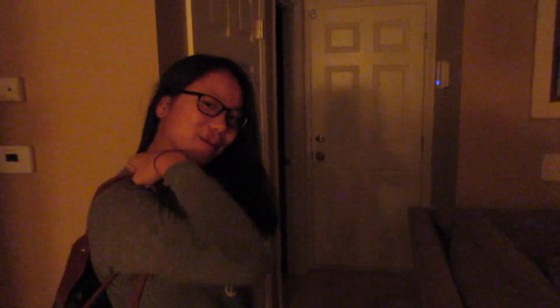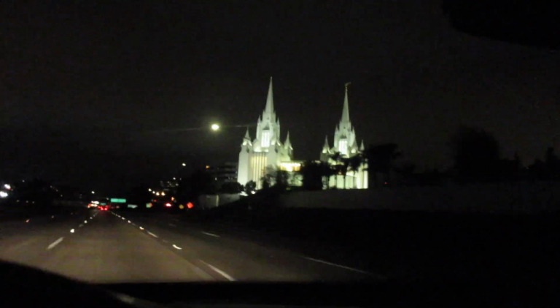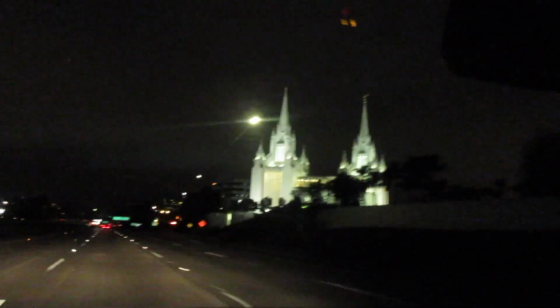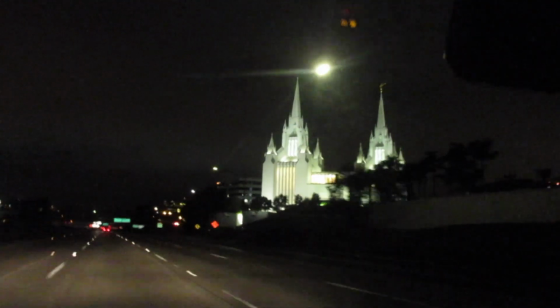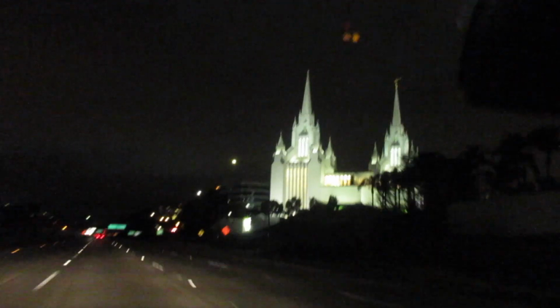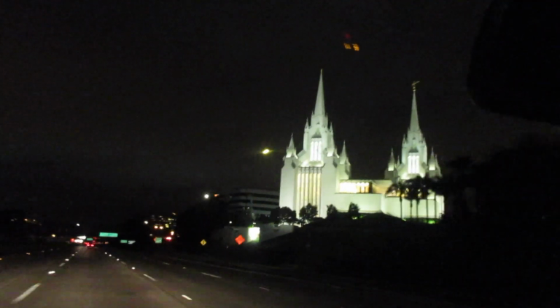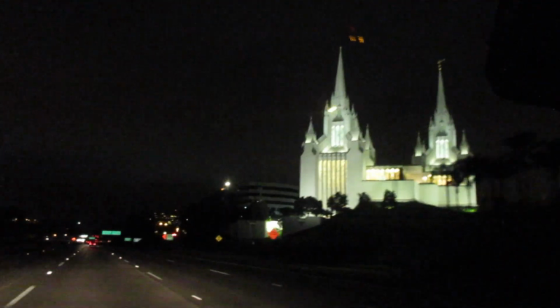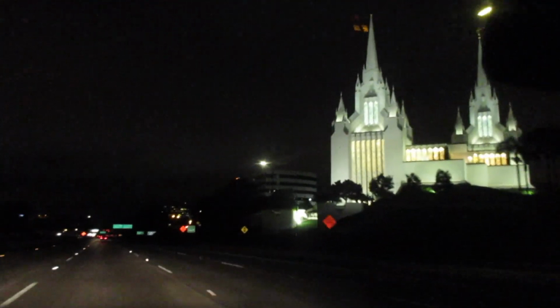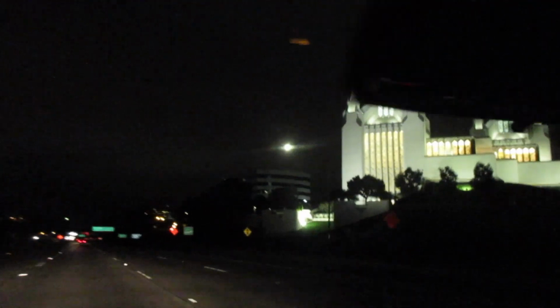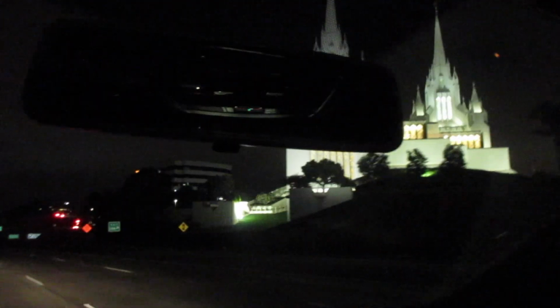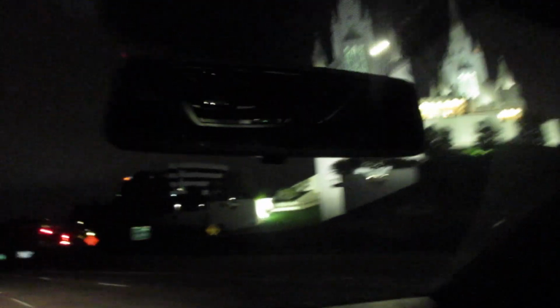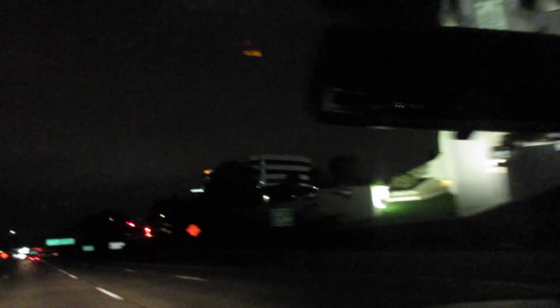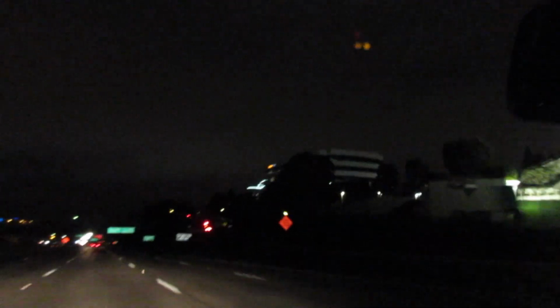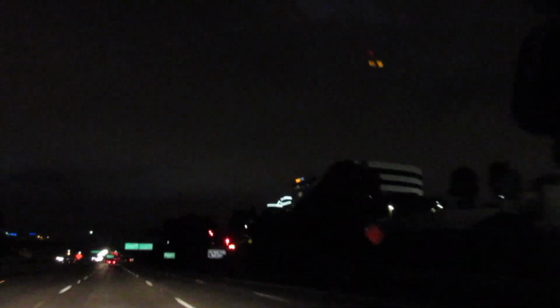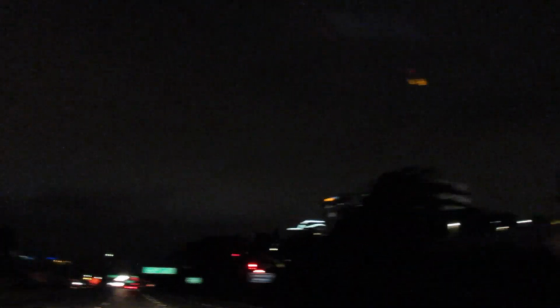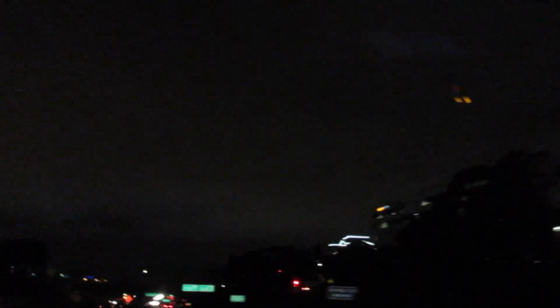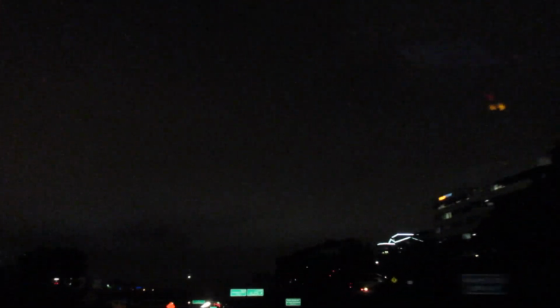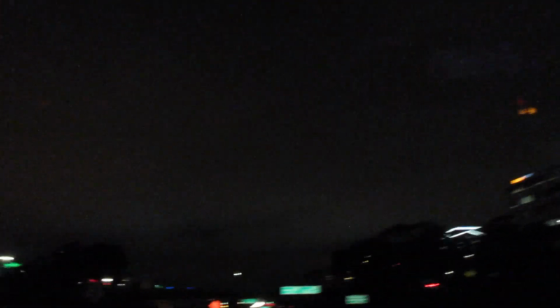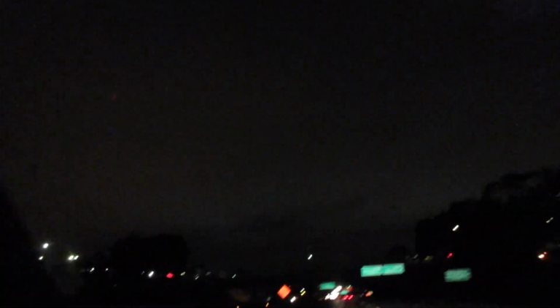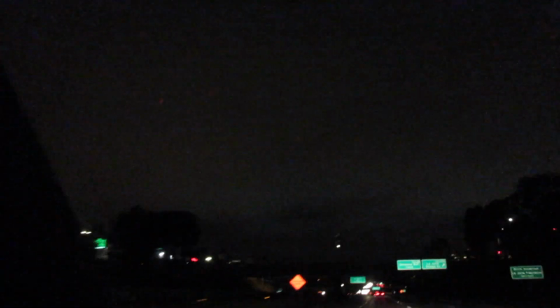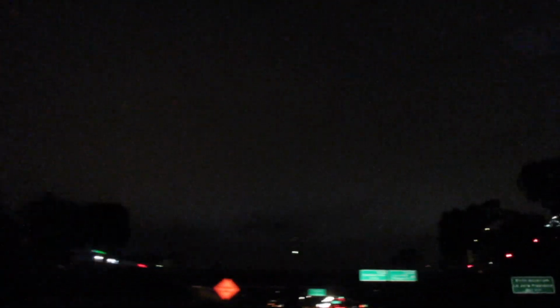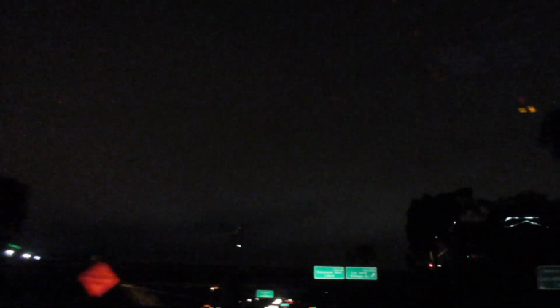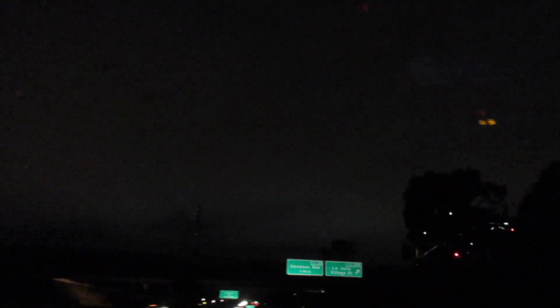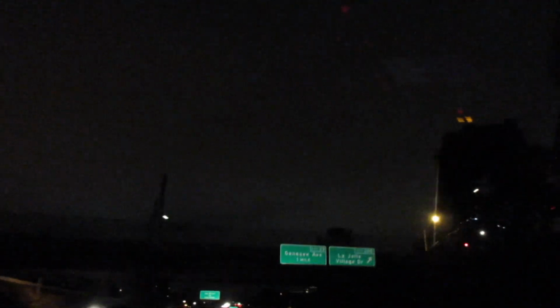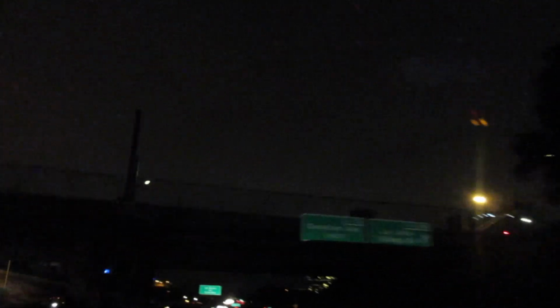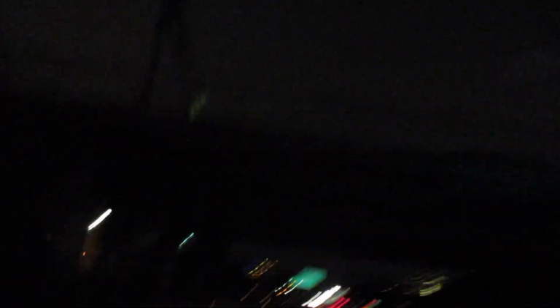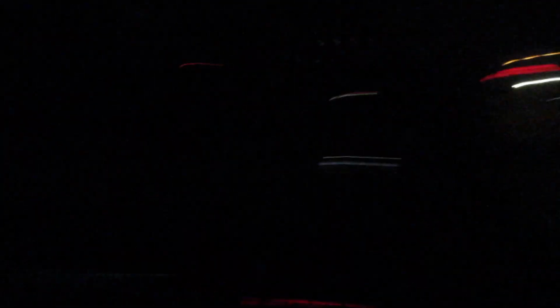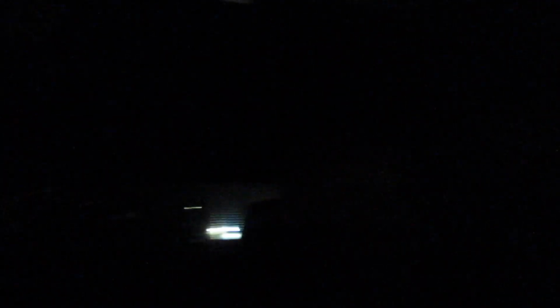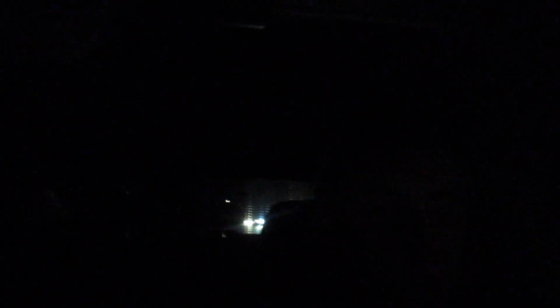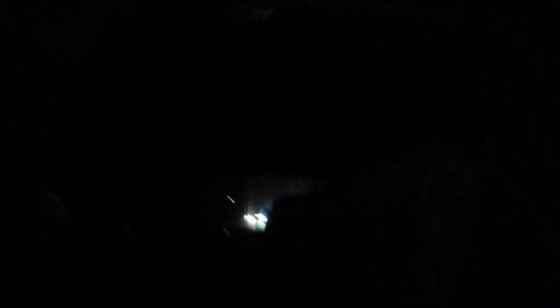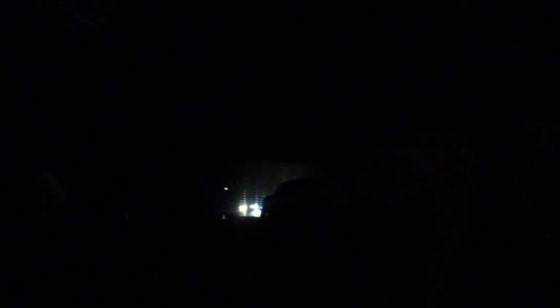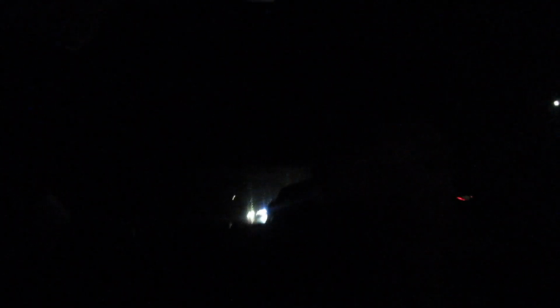That's why there's light pollution - look at all that shining the lights up on the Mormon Temple here in San Diego. The sky is just this colored mess because it's humid right now and still cloudy.